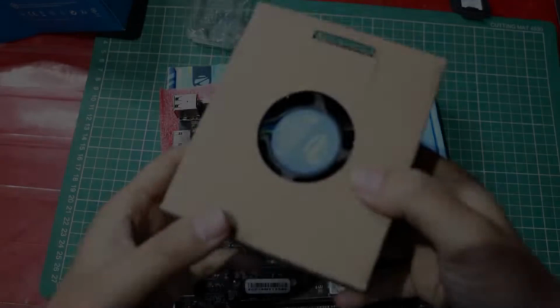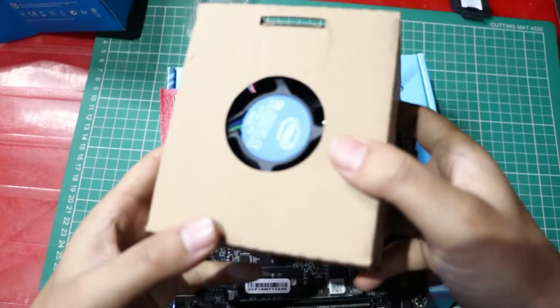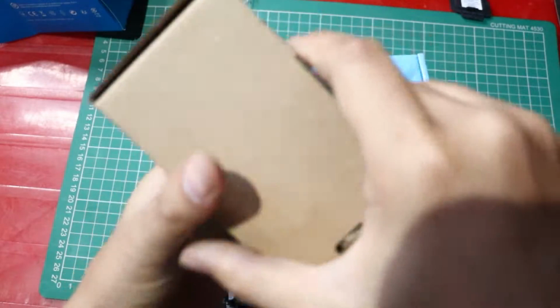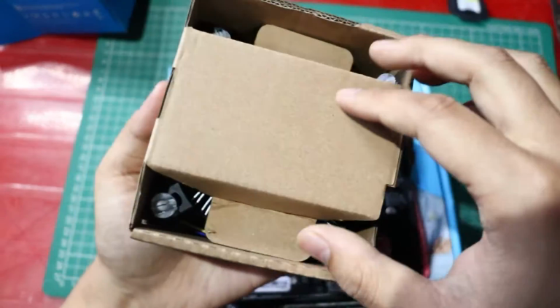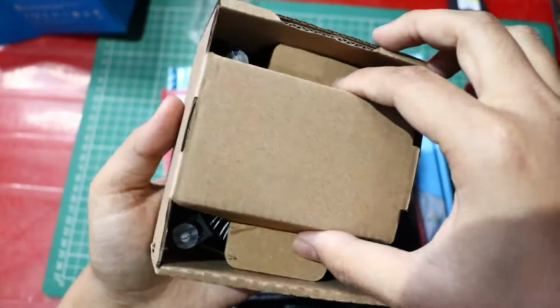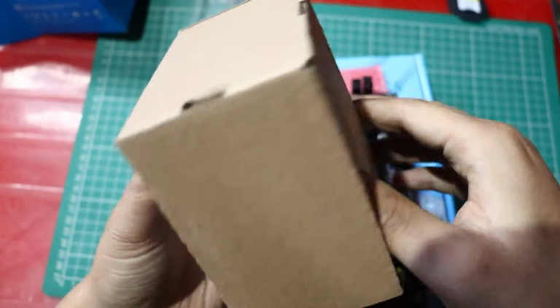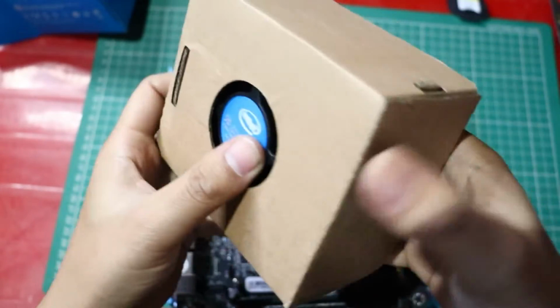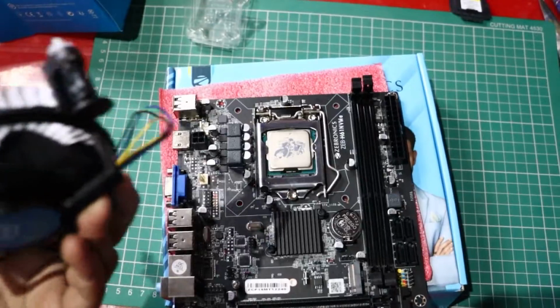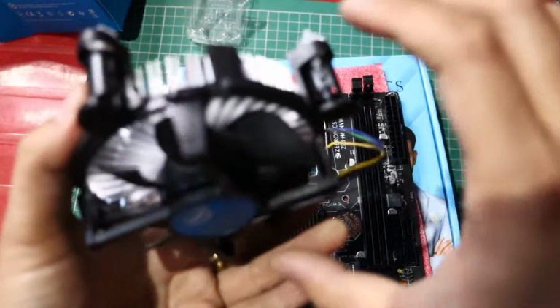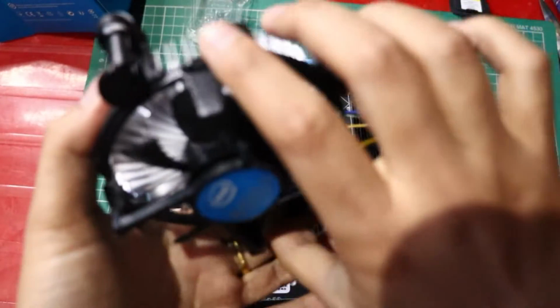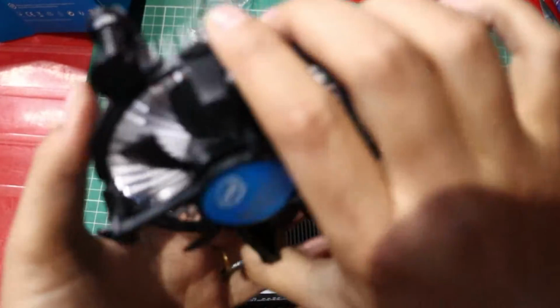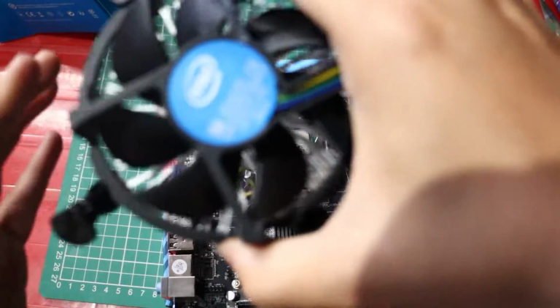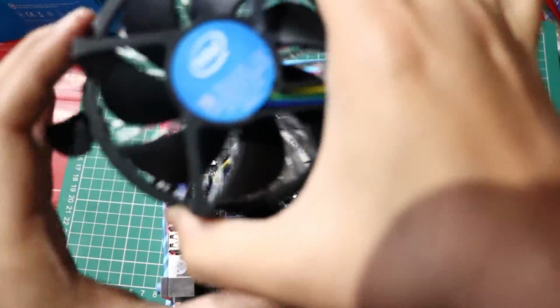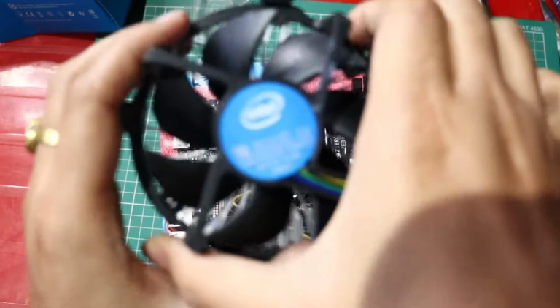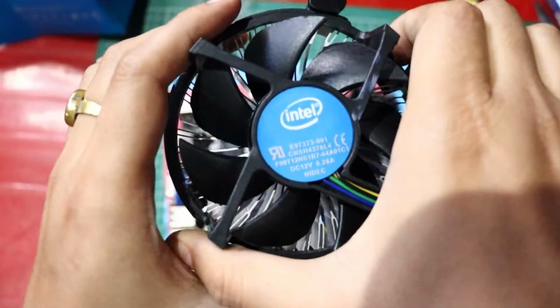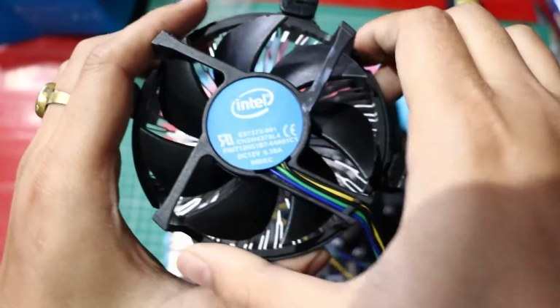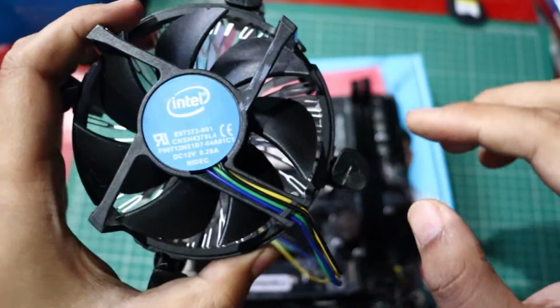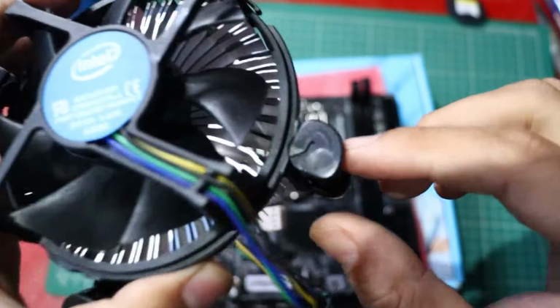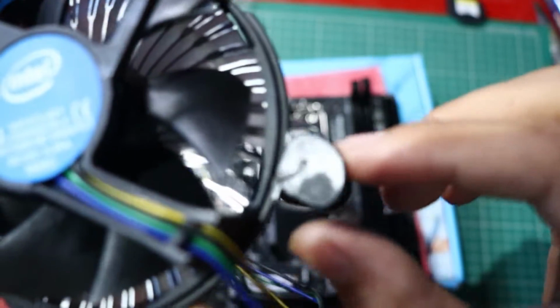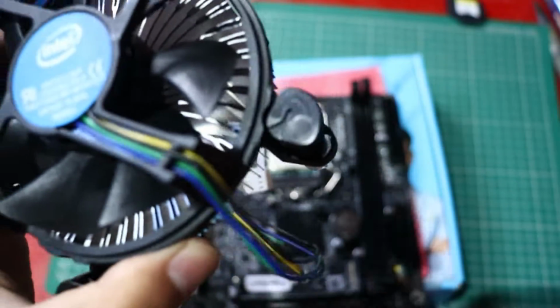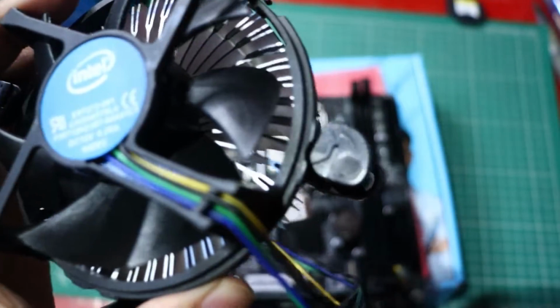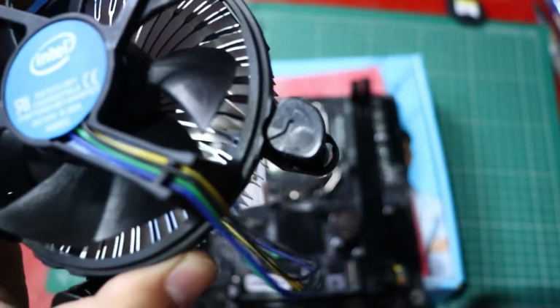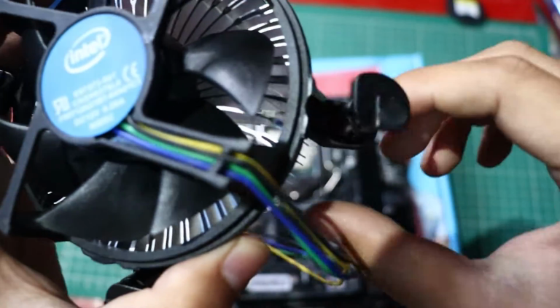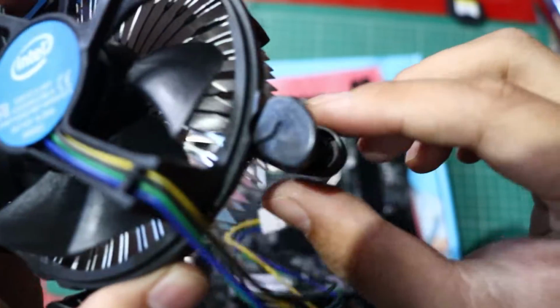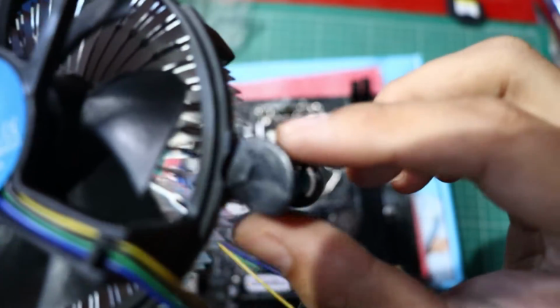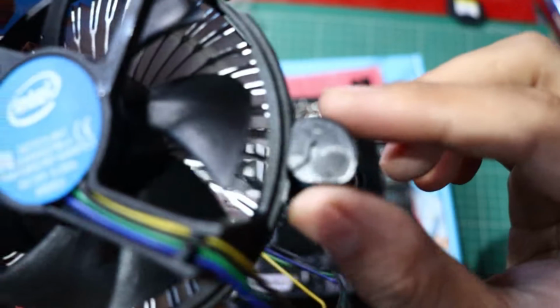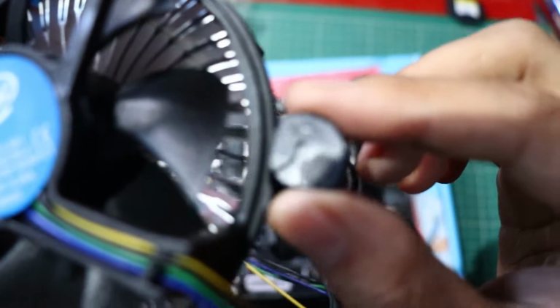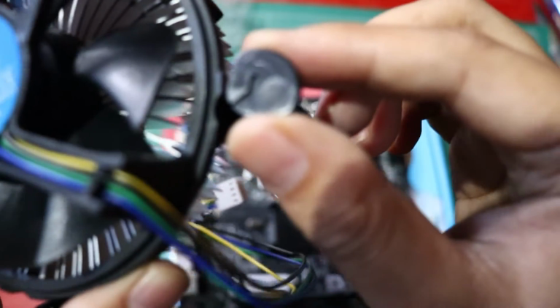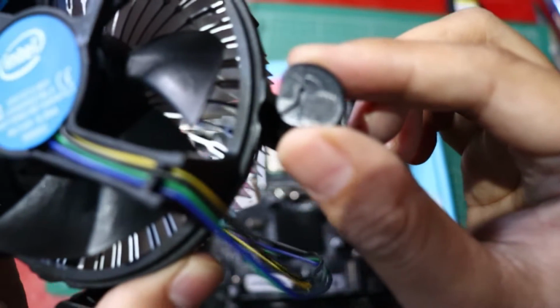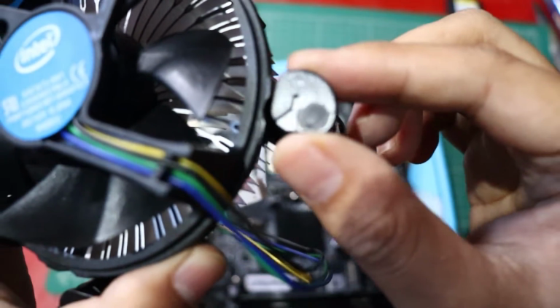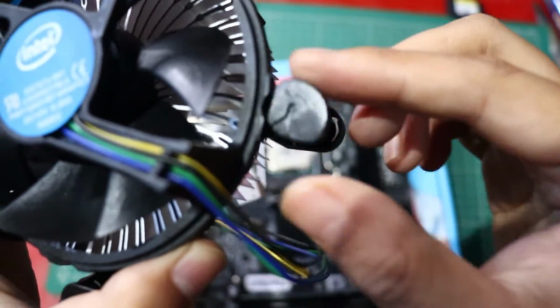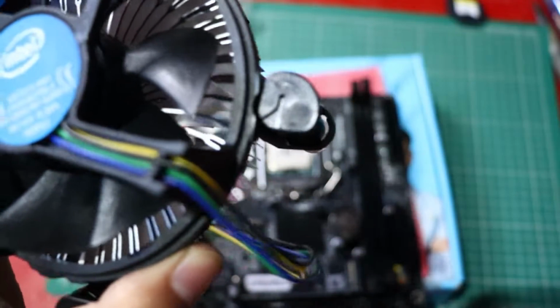Hey everyone, welcome back to my channel today. We're diving into the installation process of a CPU cooler on an H61 LGA1155 motherboard. I'll be guiding you step by step through the process, so let's get started.